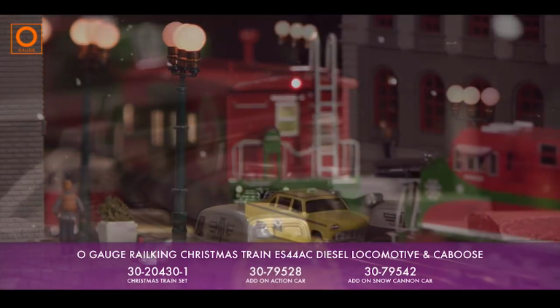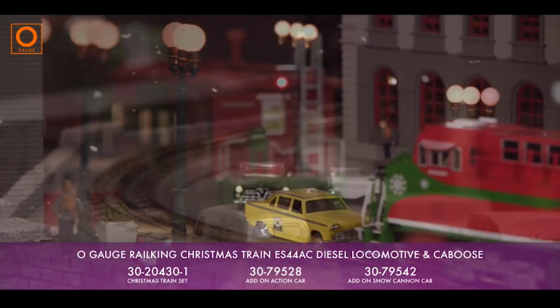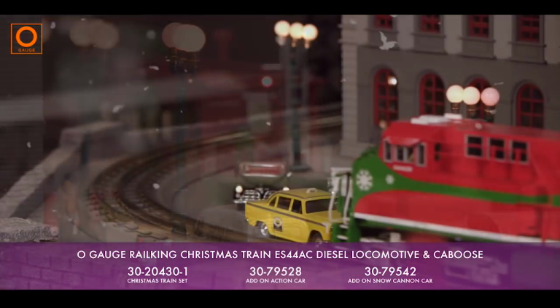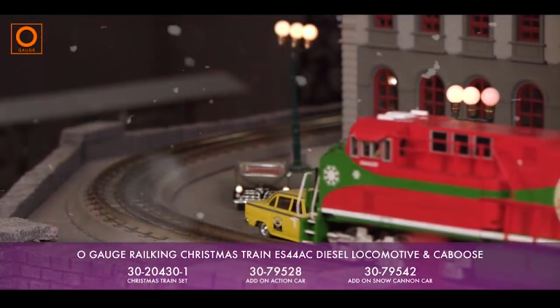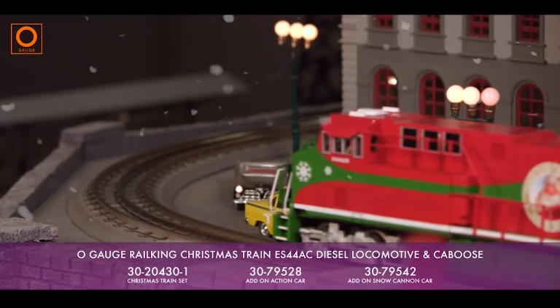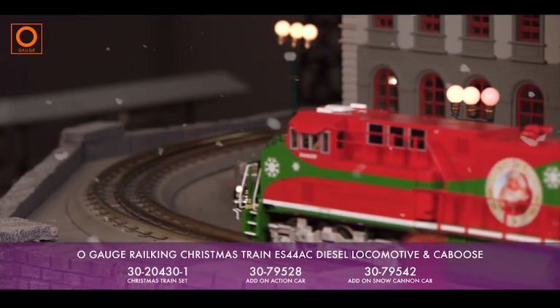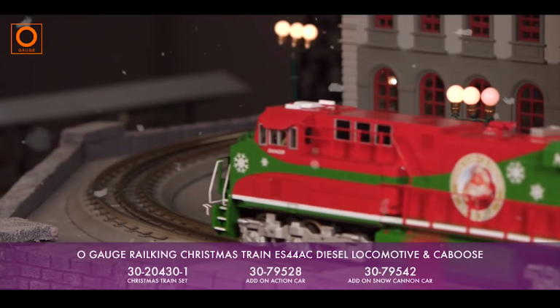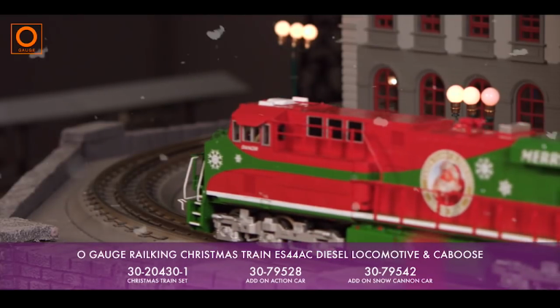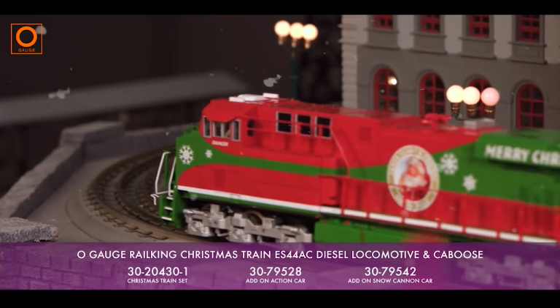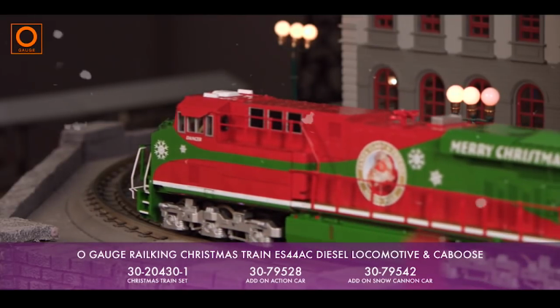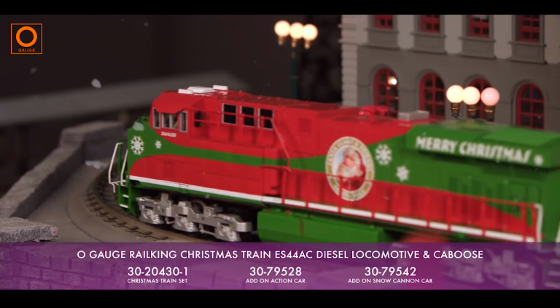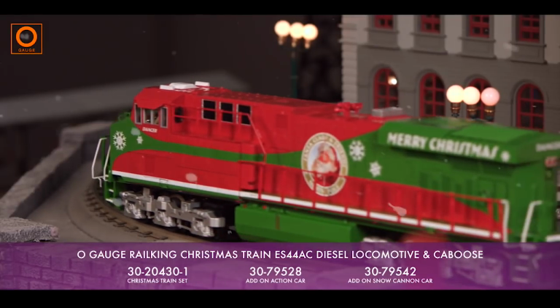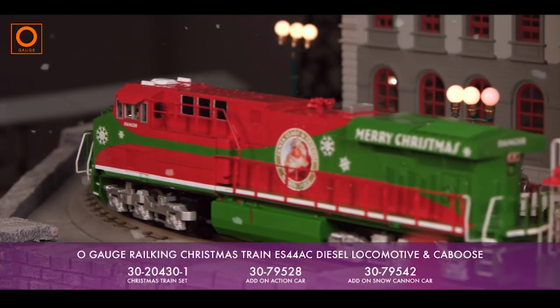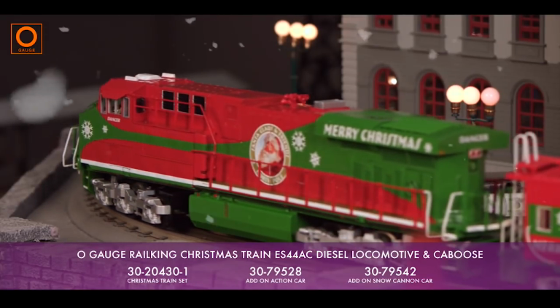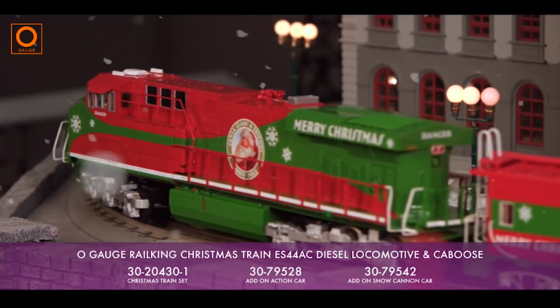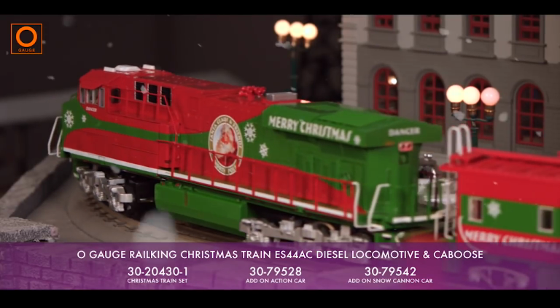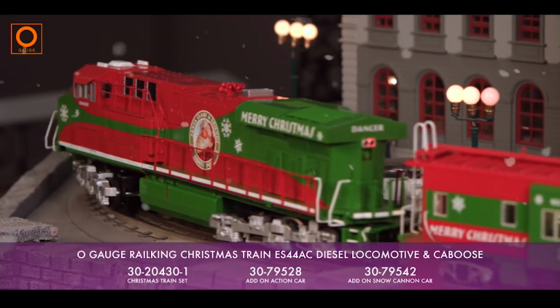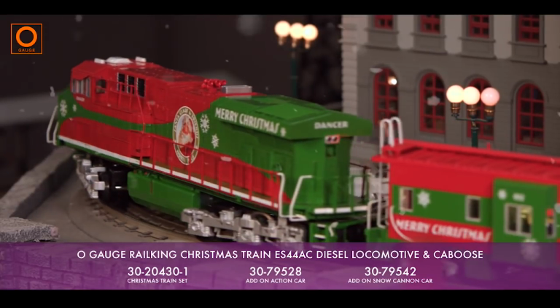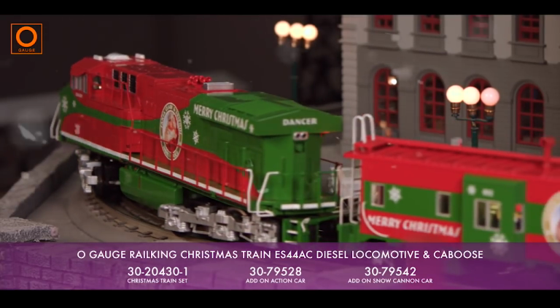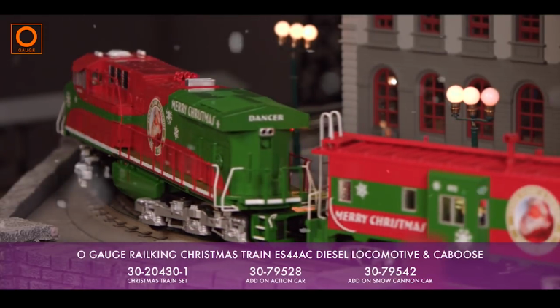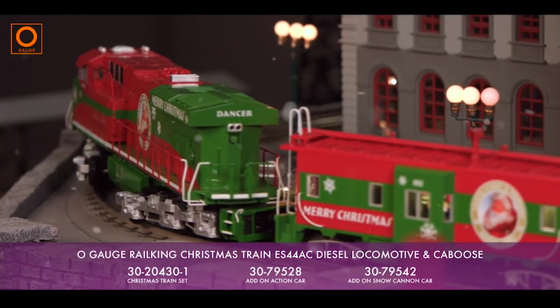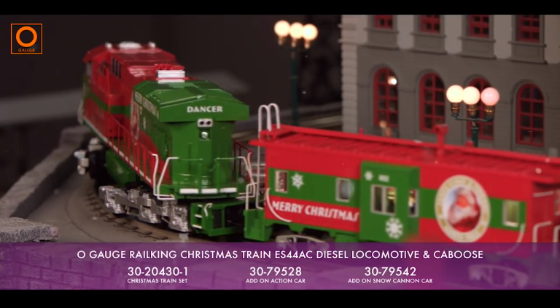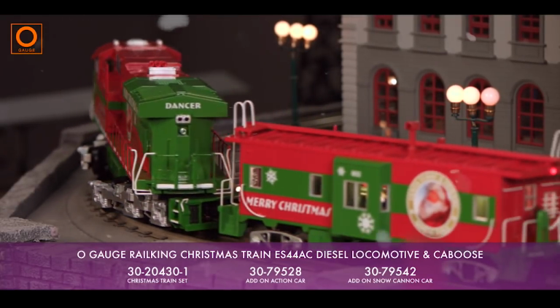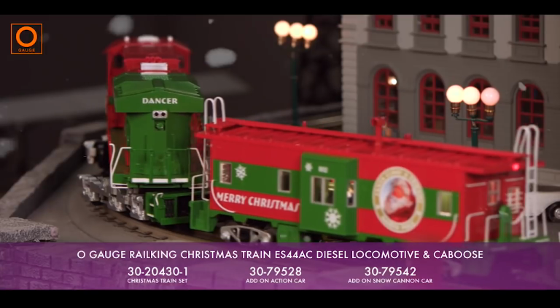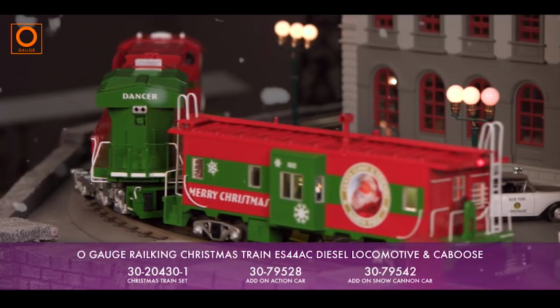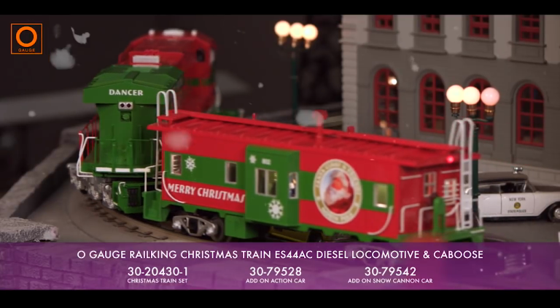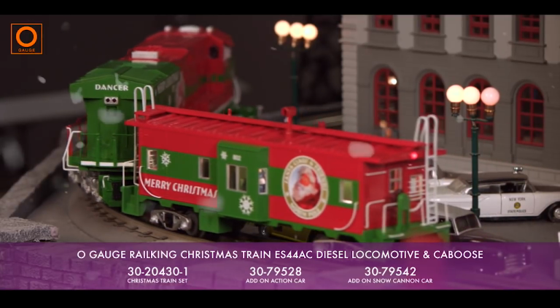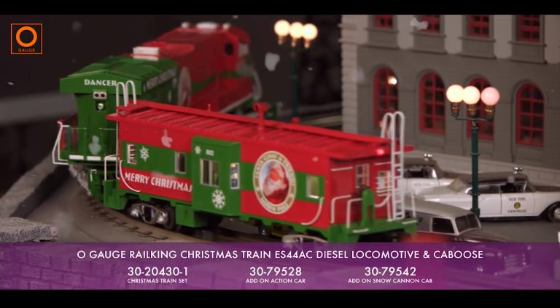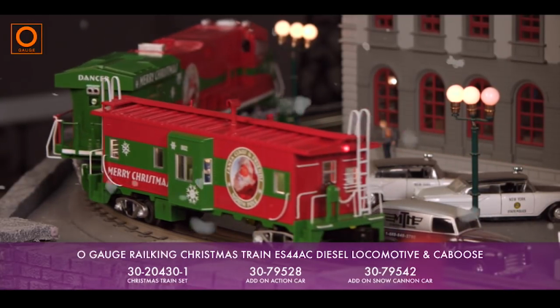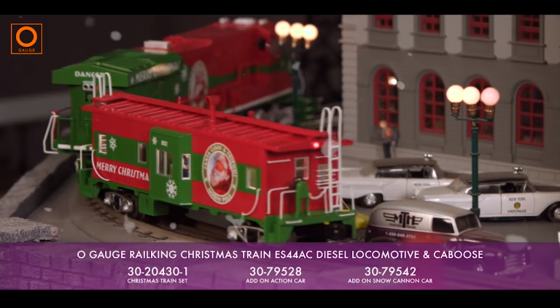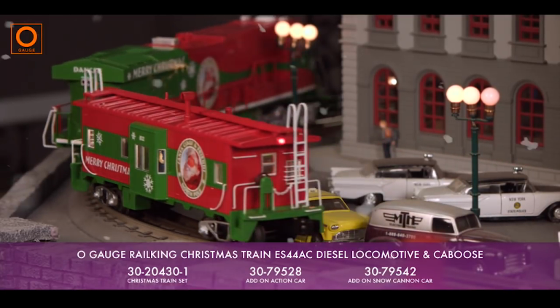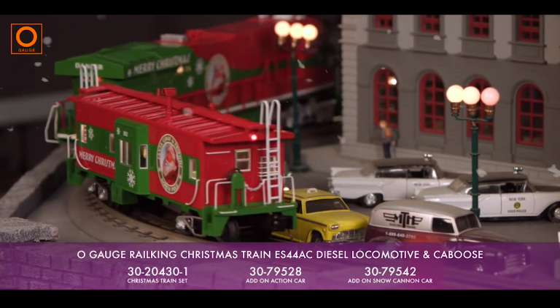Unique to this set is a specially recorded stopping sequence featuring a guest voice appearance from Santa himself, backed with traditional Christmas-style music.